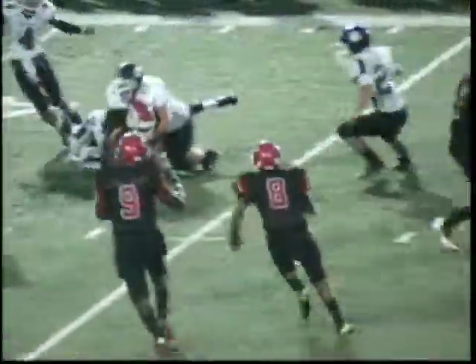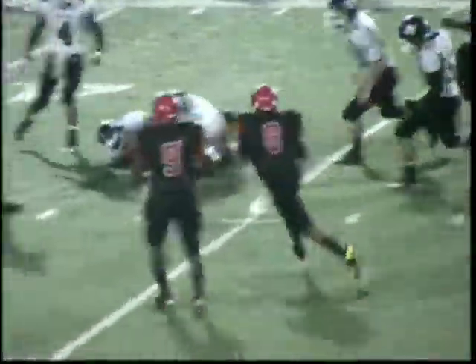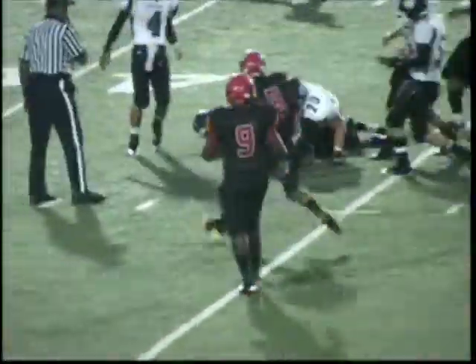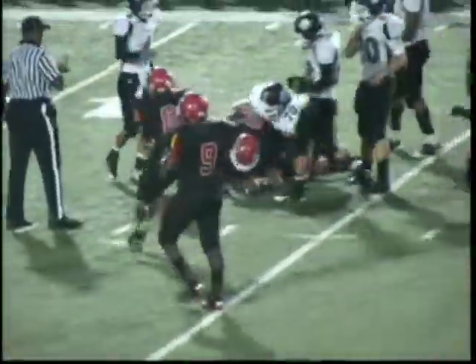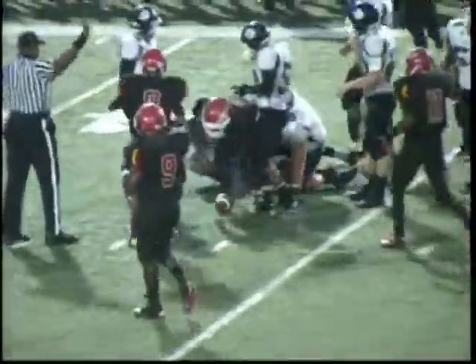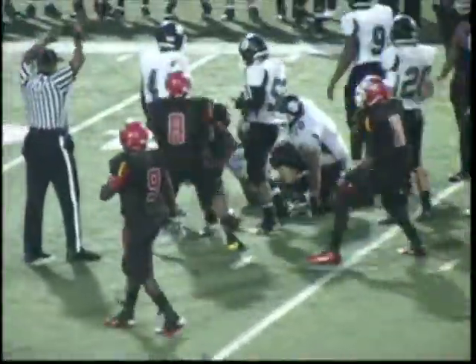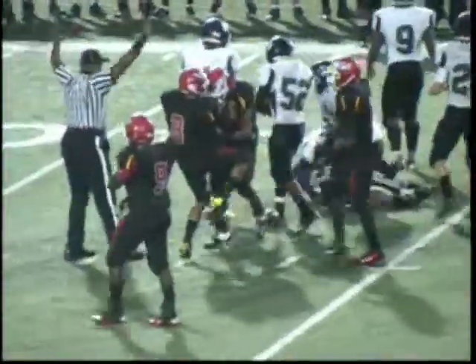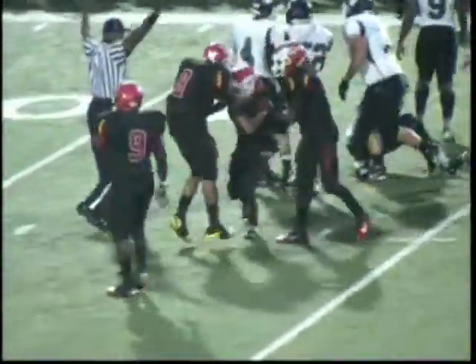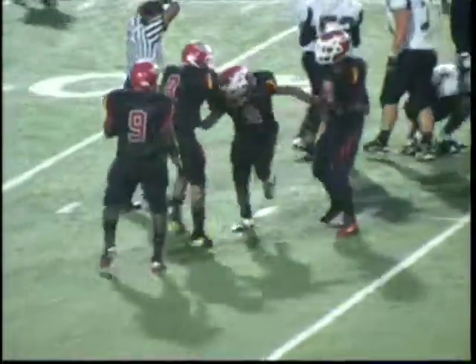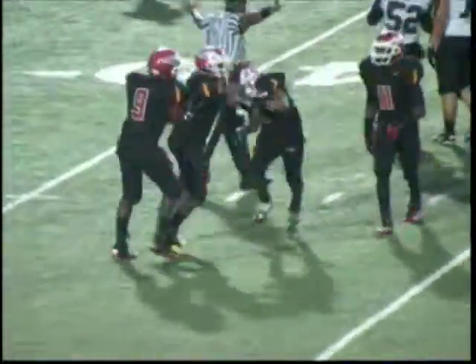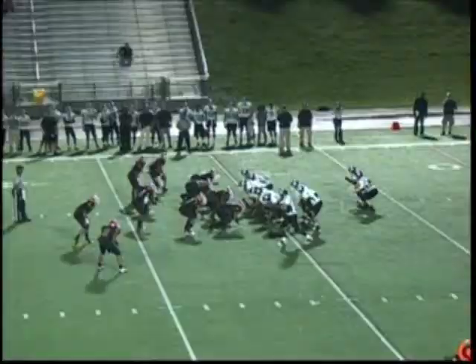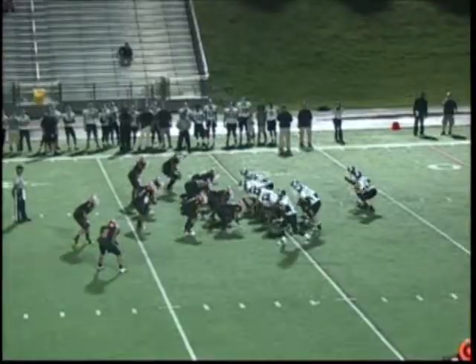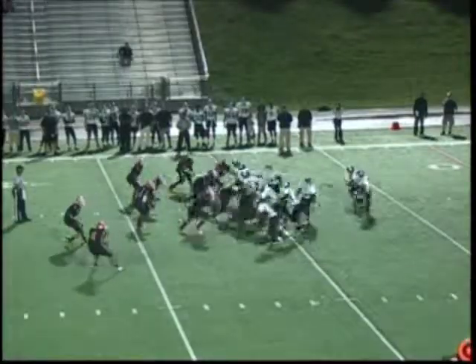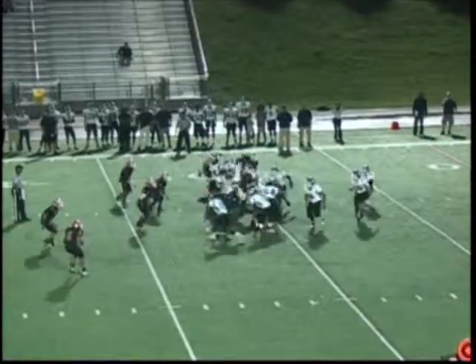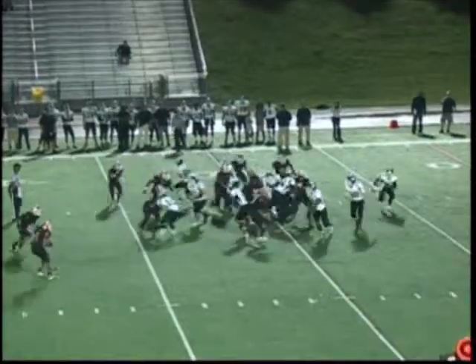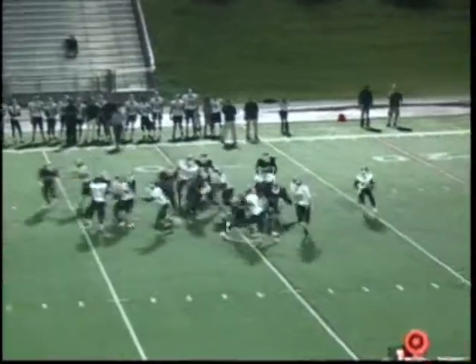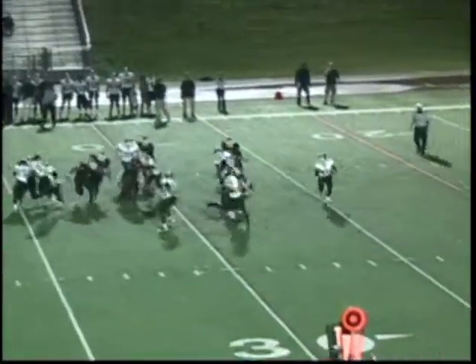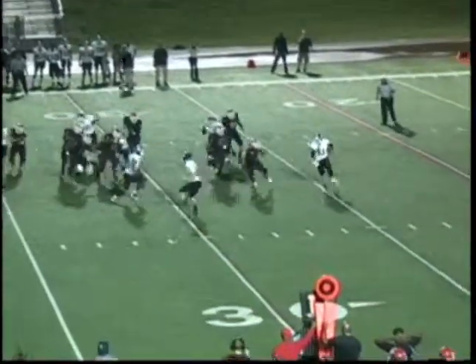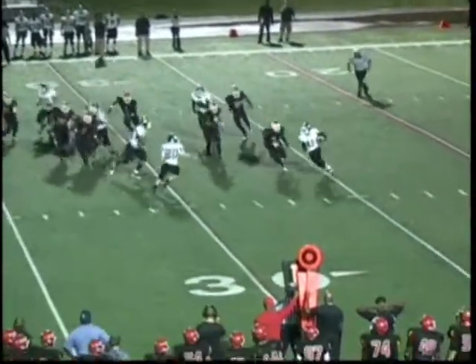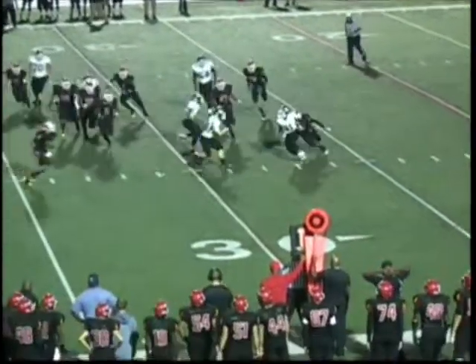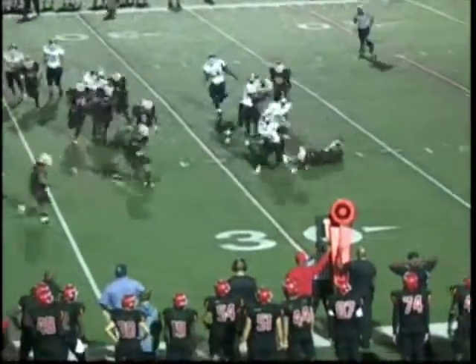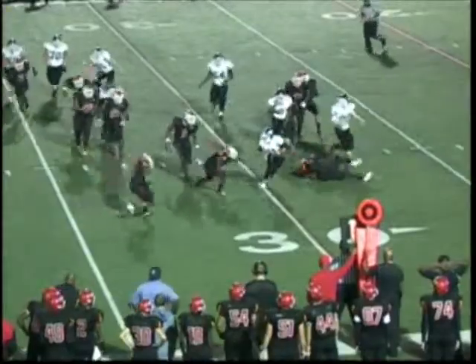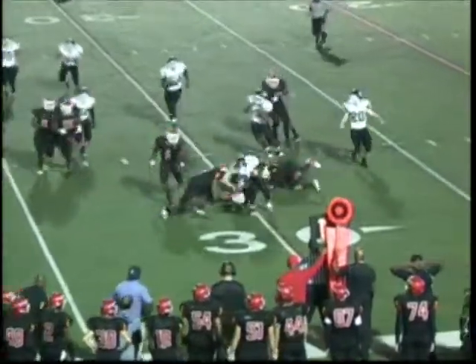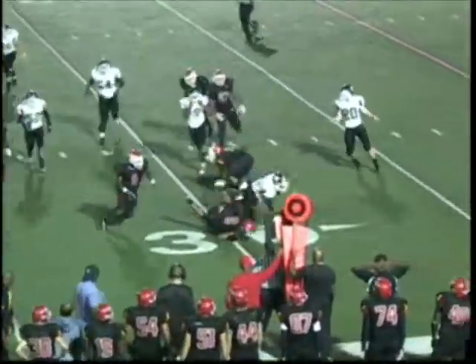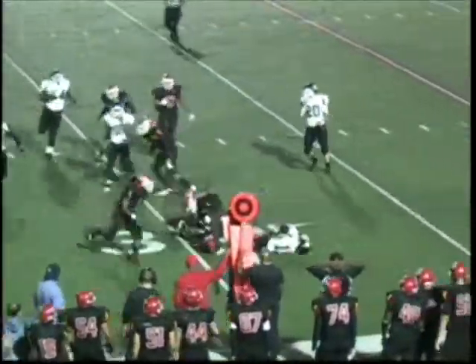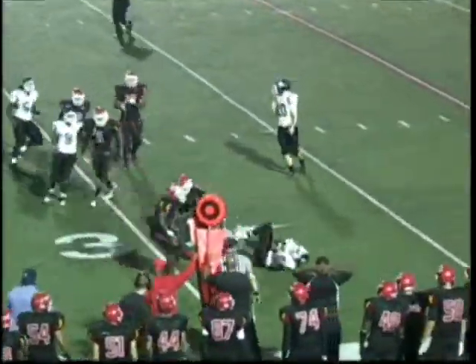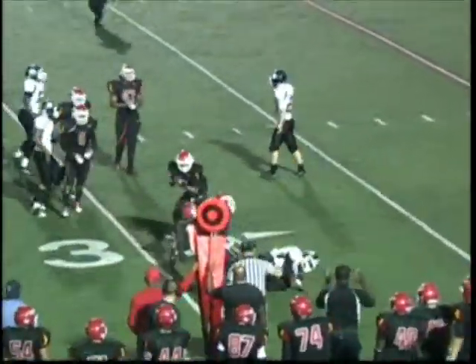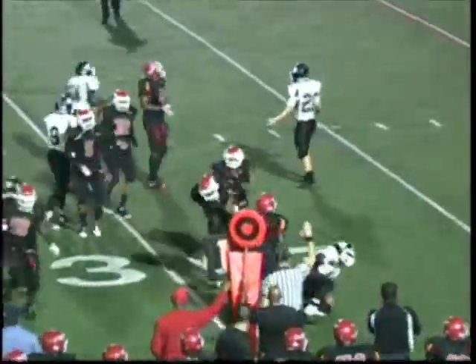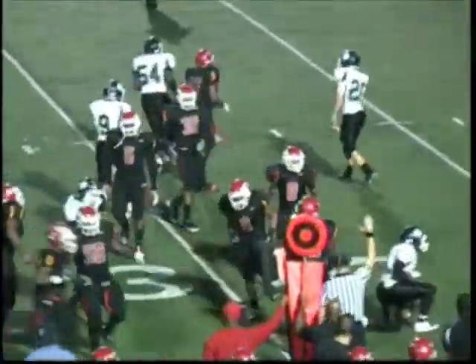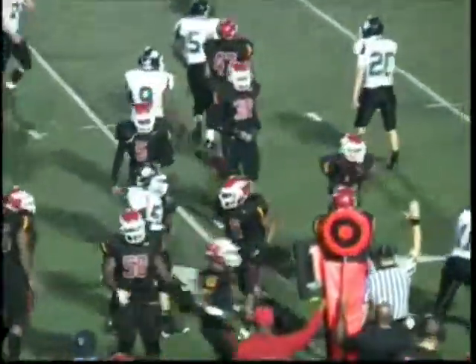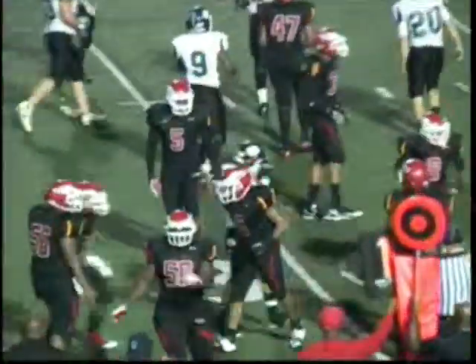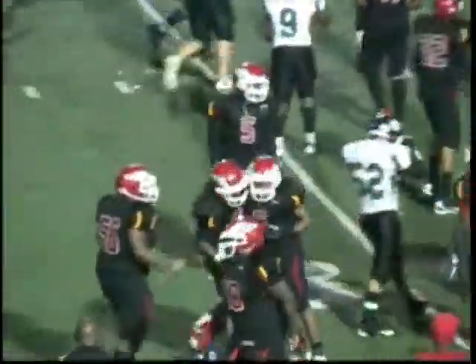Monroe takes it back out to the North Point 44. Clock ticking down to under a minute in the first quarter. Lee on the run — nice close by number six, Blake Monroe.